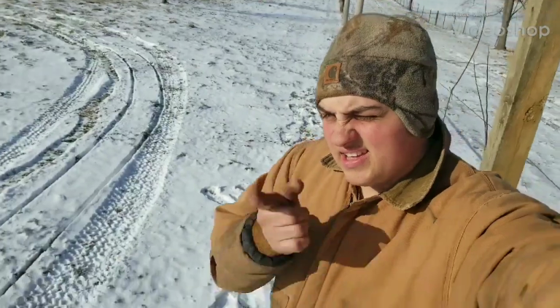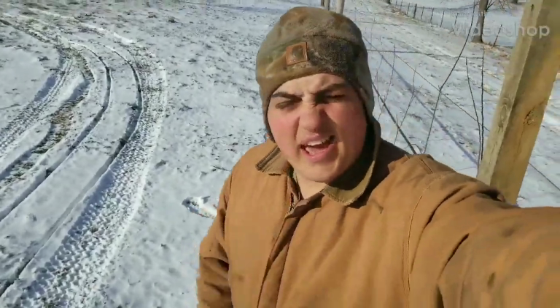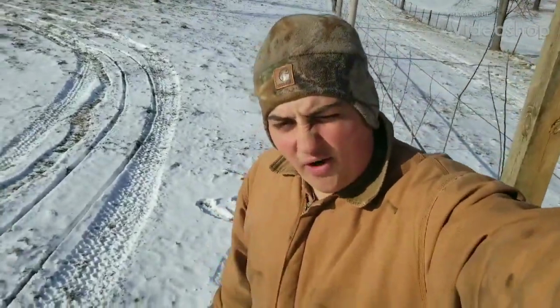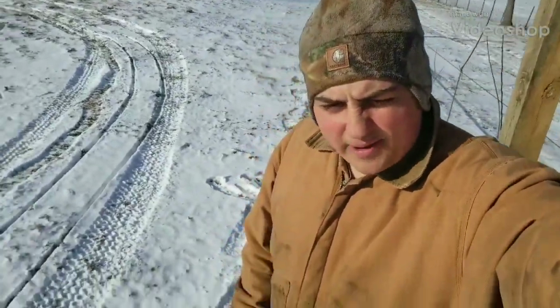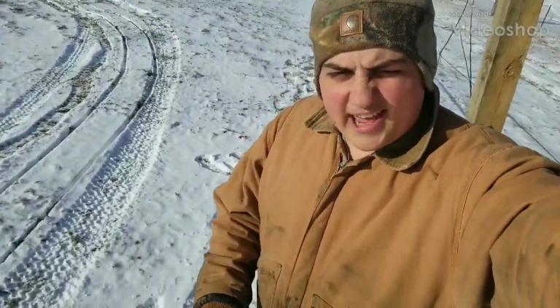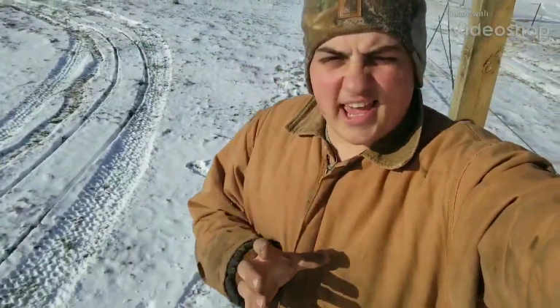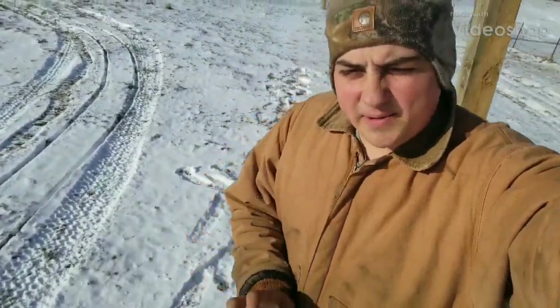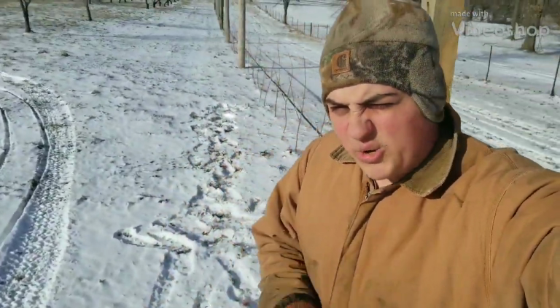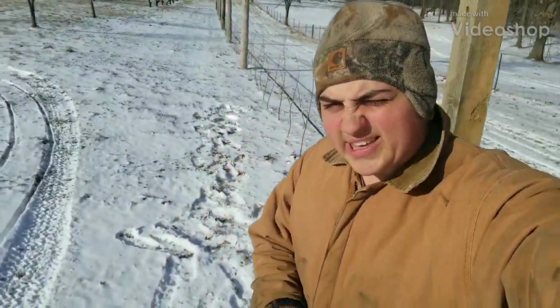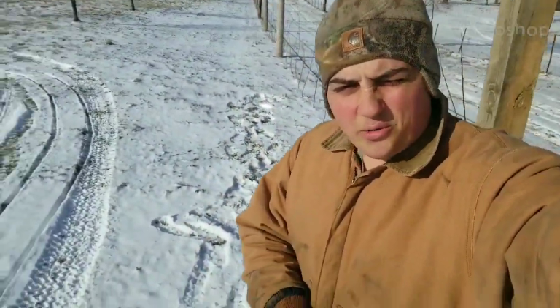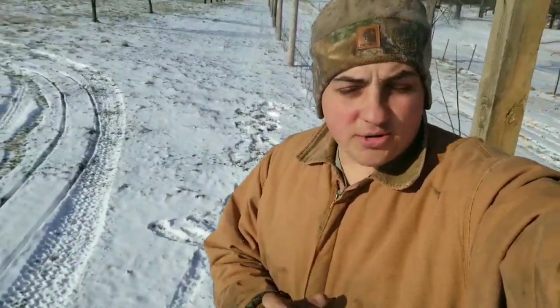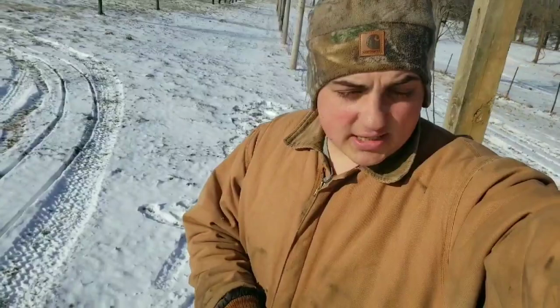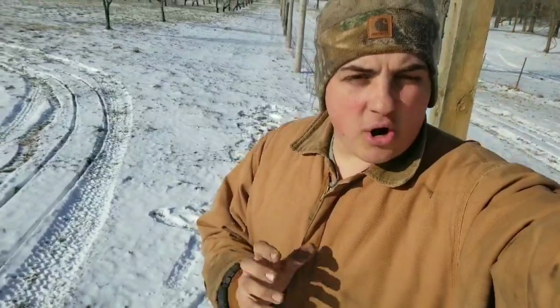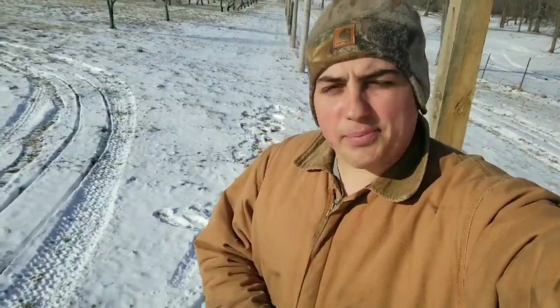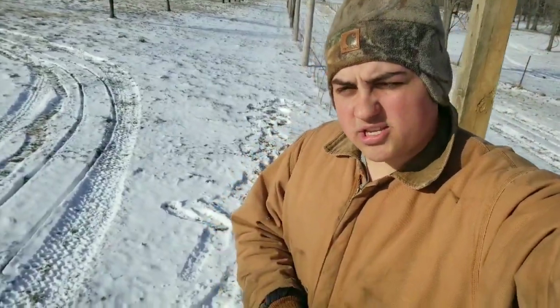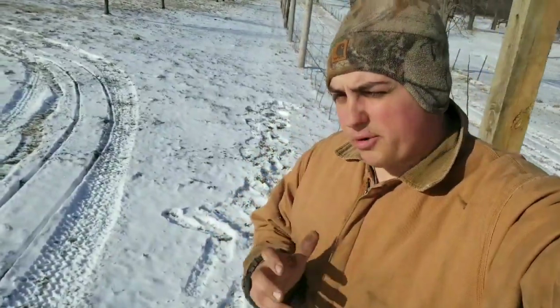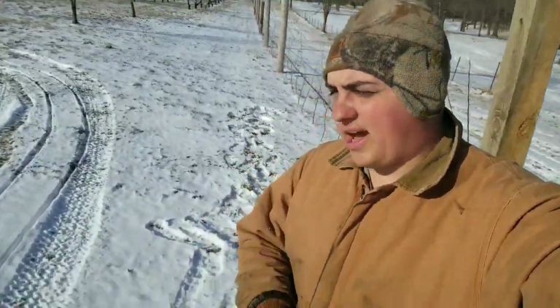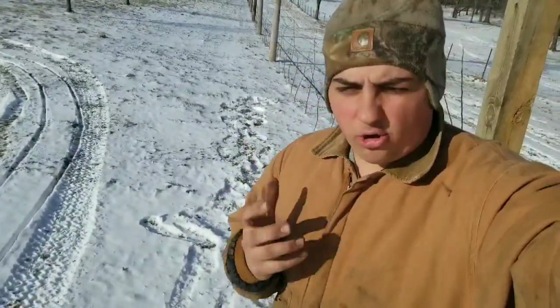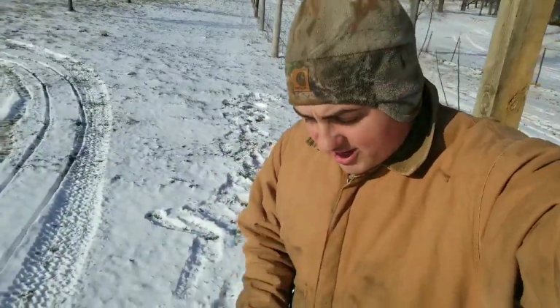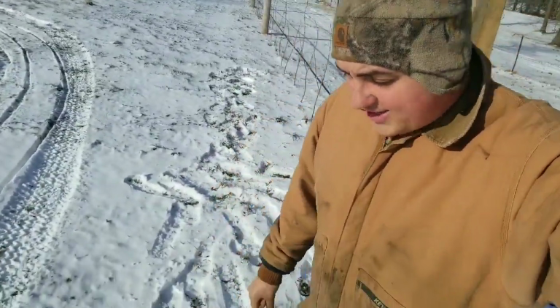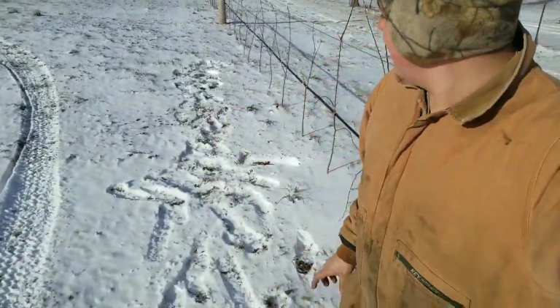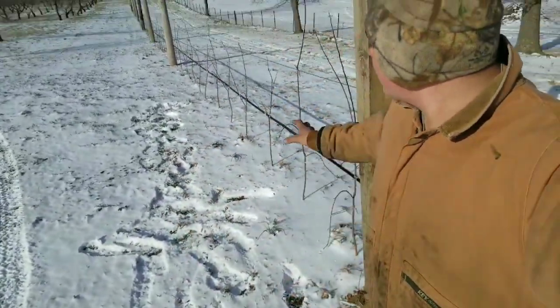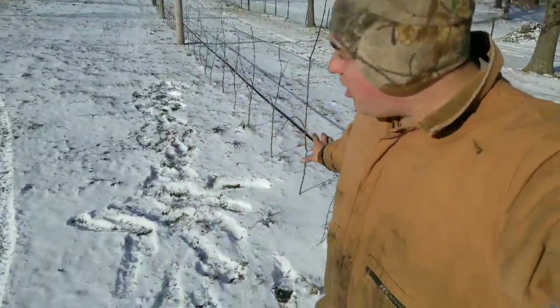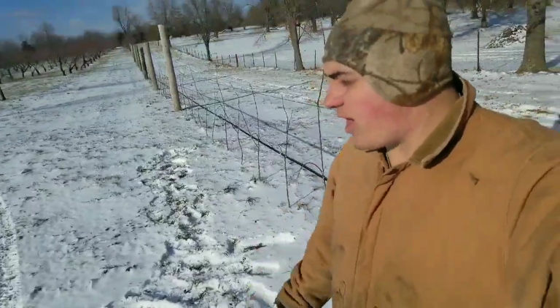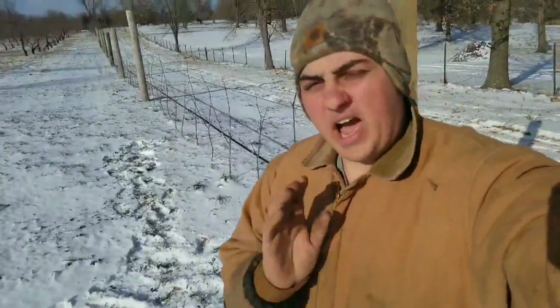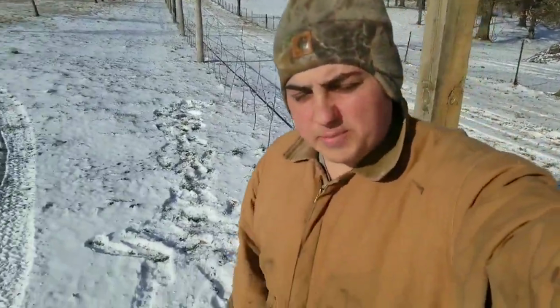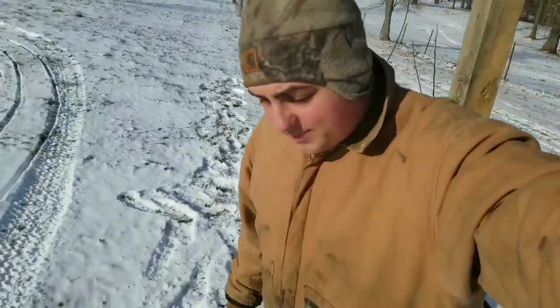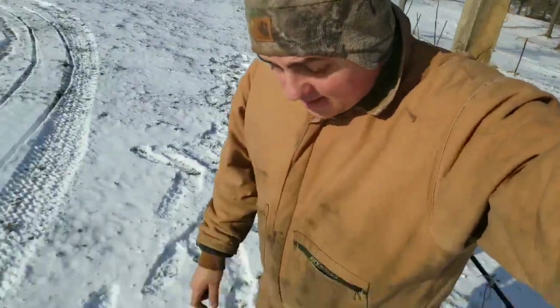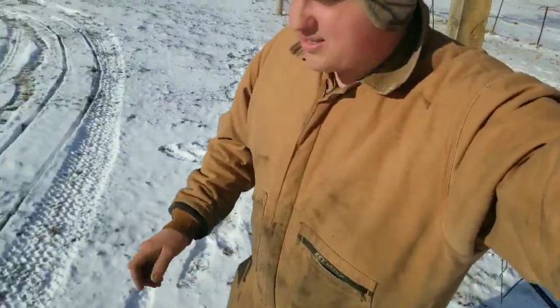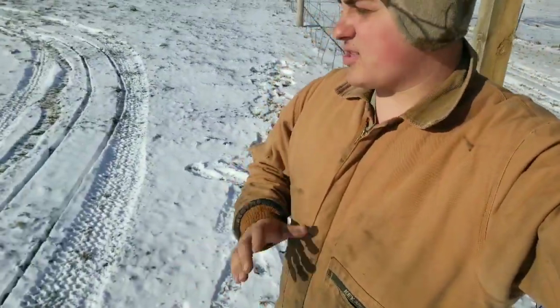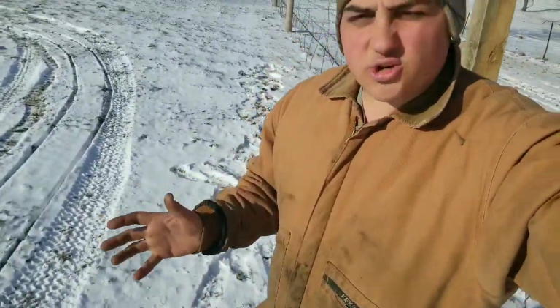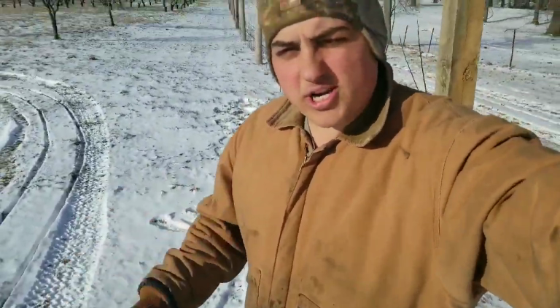Hey y'all, Farmer Dre back at it. Today I'm going to show you guys one of the newer systems of growing apples that we're trying out here on our orchard. As you guys can tell, you've seen some posts and some wires — I'll explain that in a bit. But let's talk about the traditional orchard type.